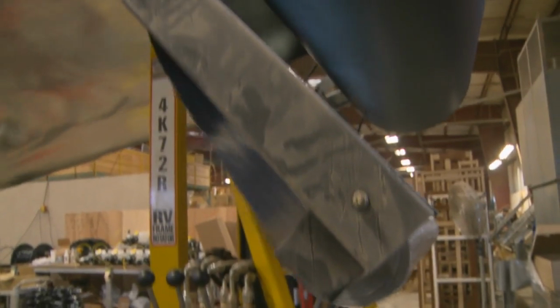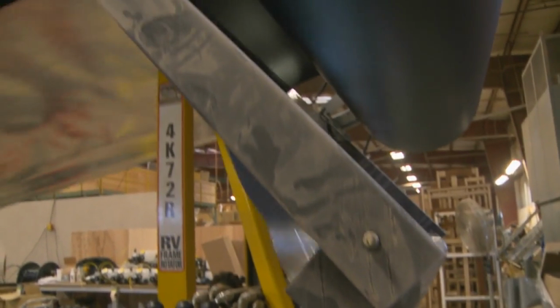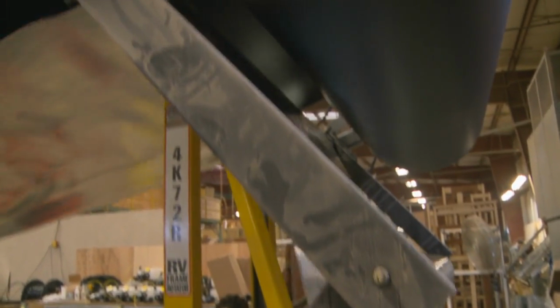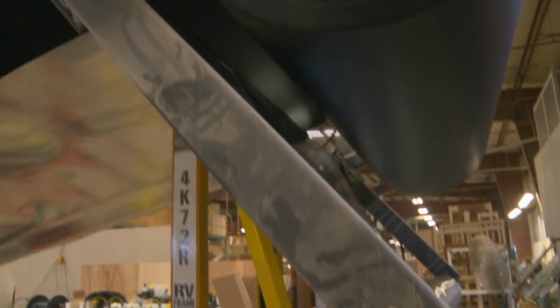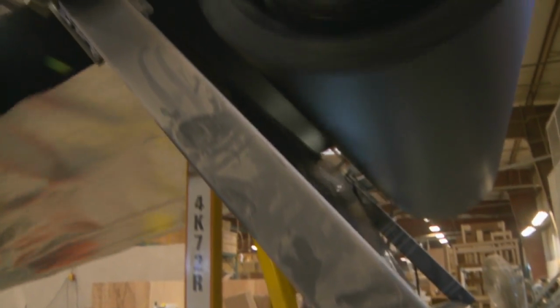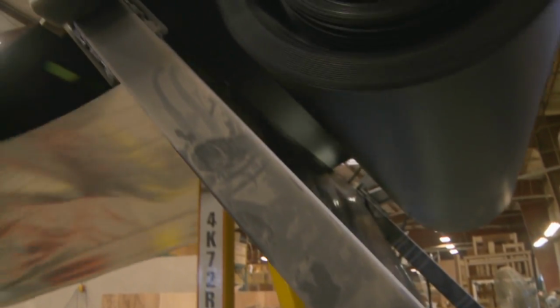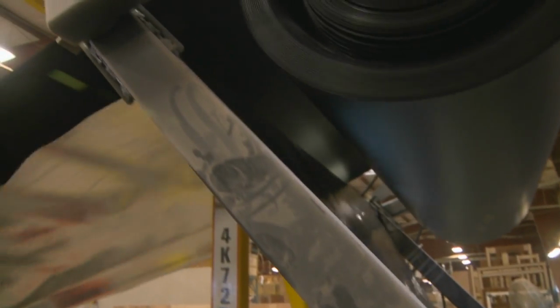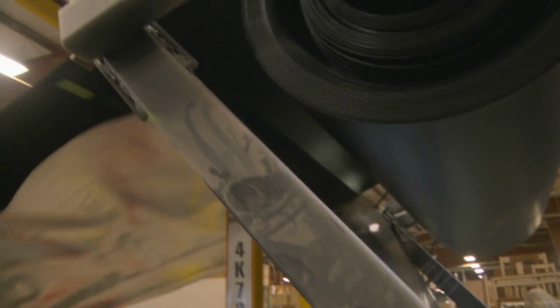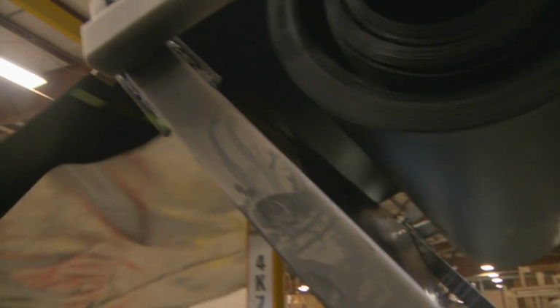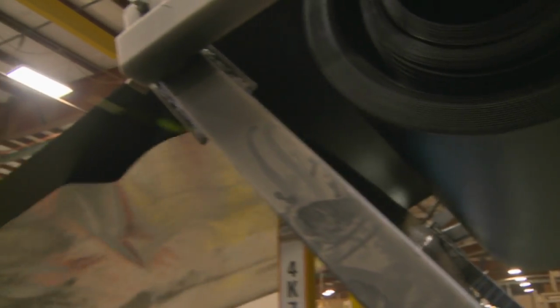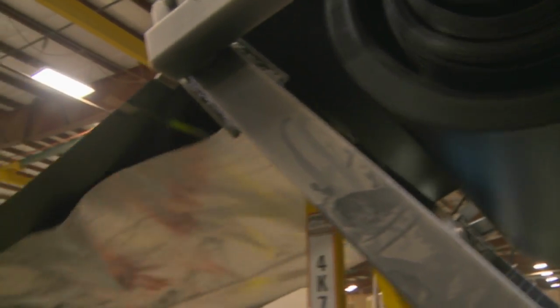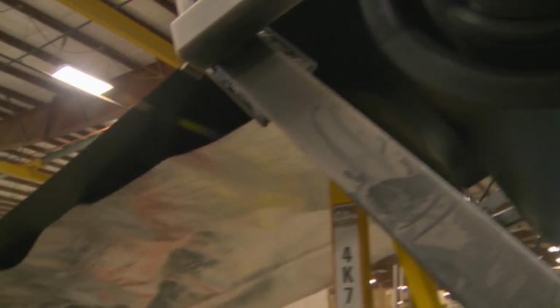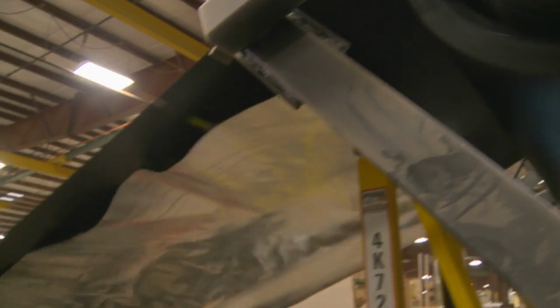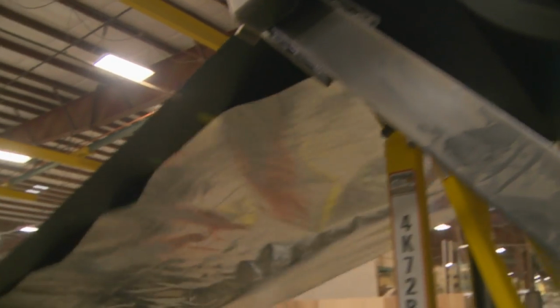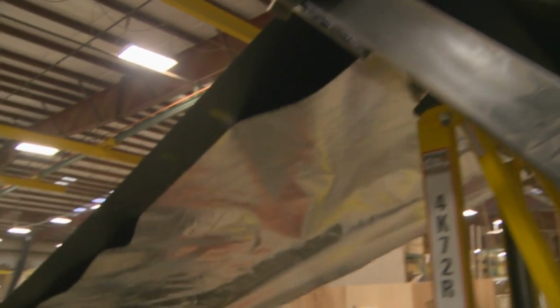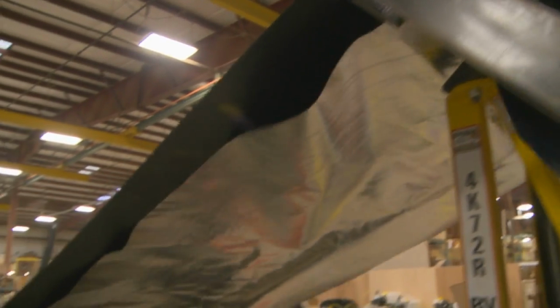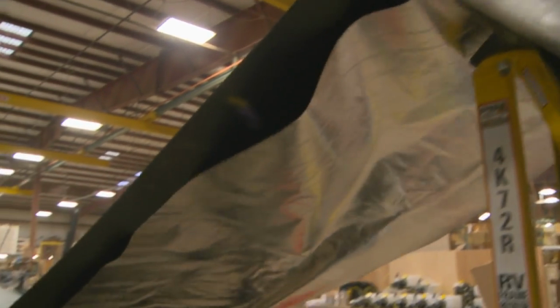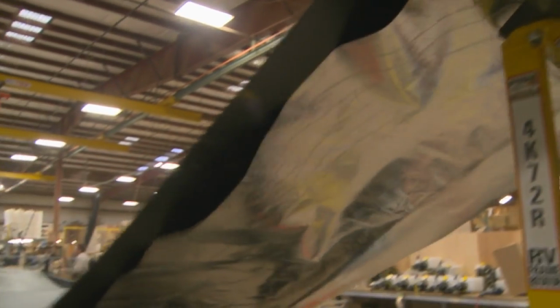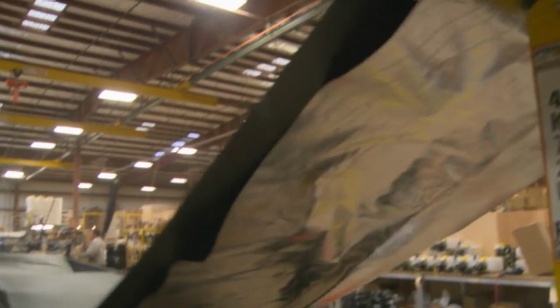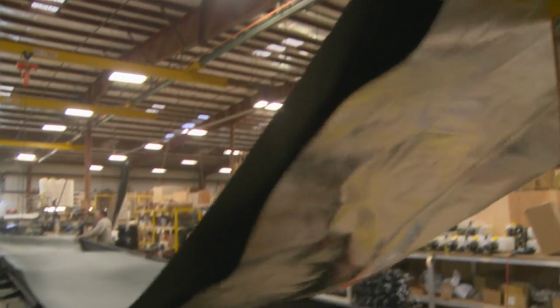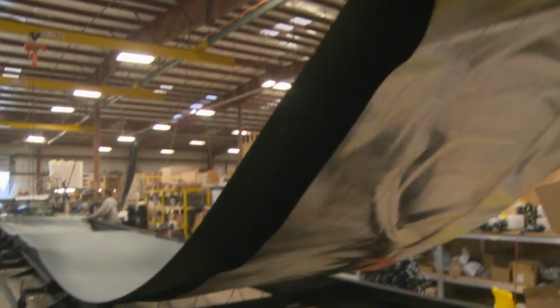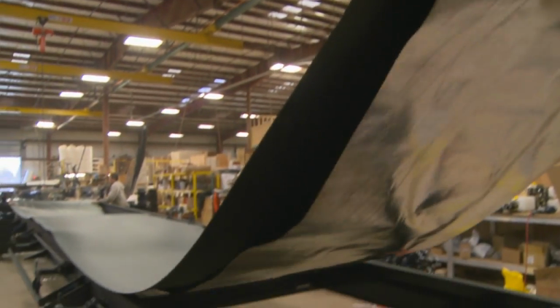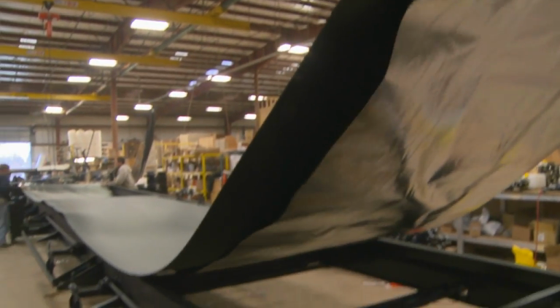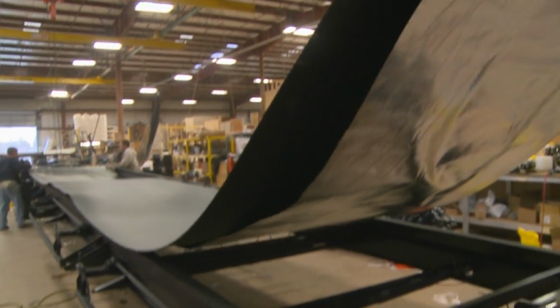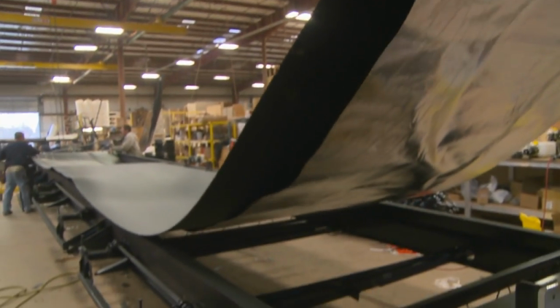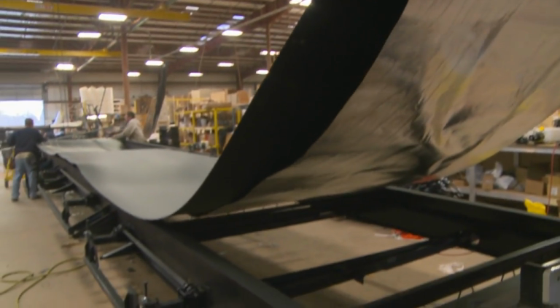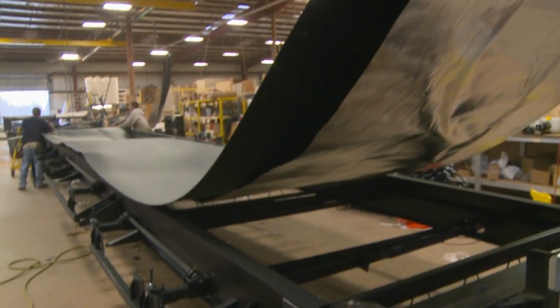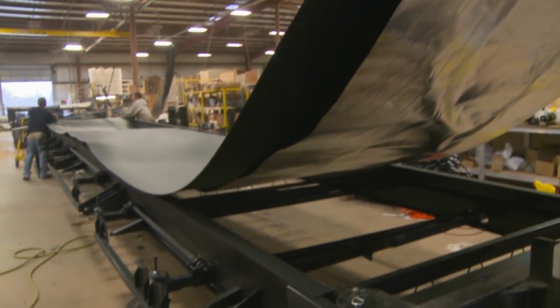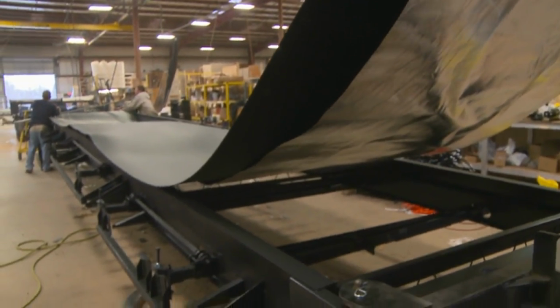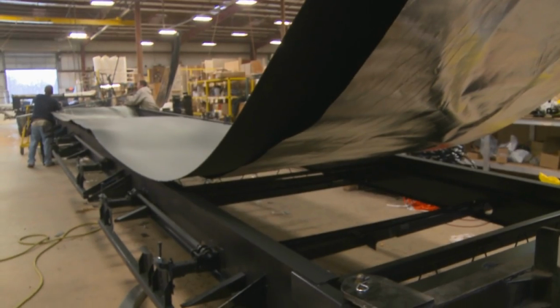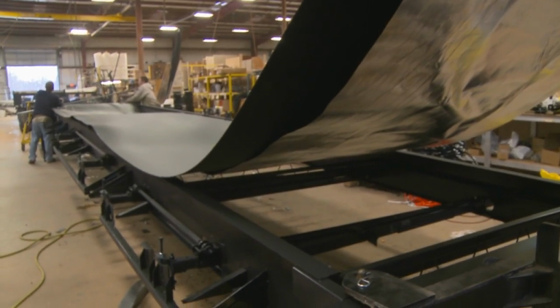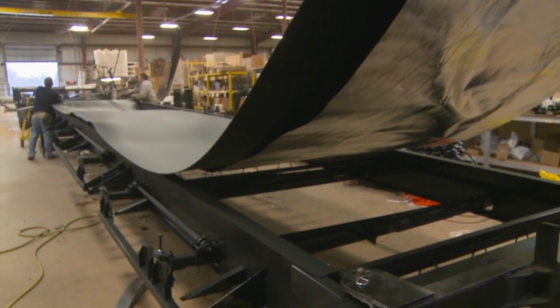After the underbelly, an optional R38 radiant shield thermofoil layer is installed into the floor and underbelly.